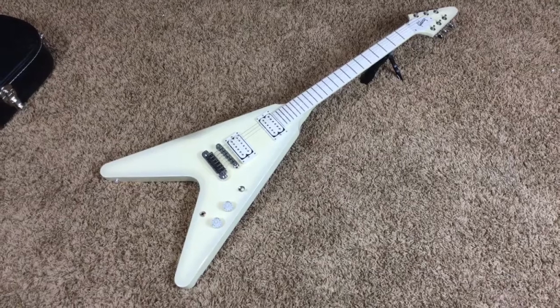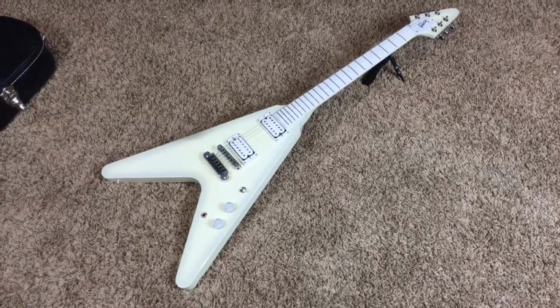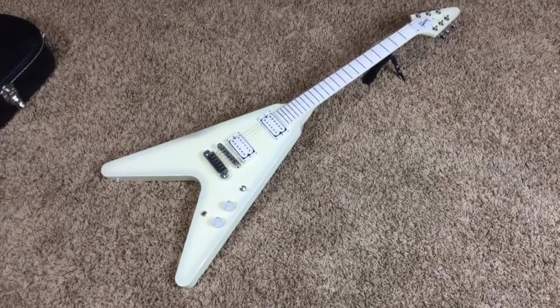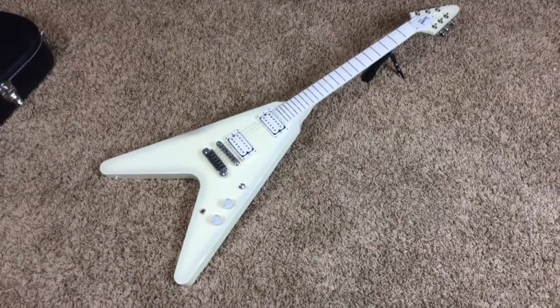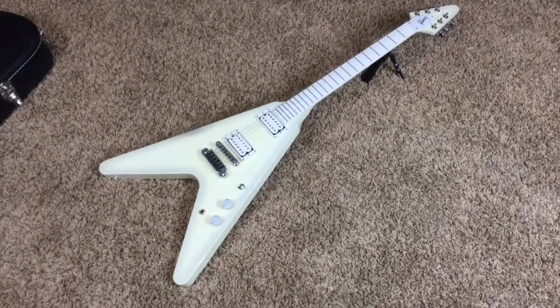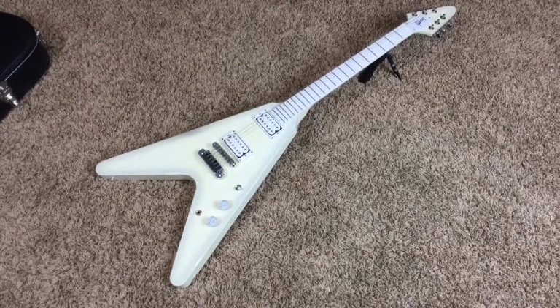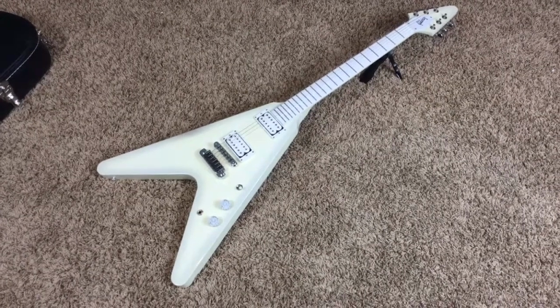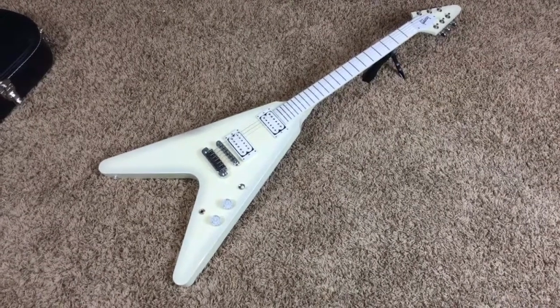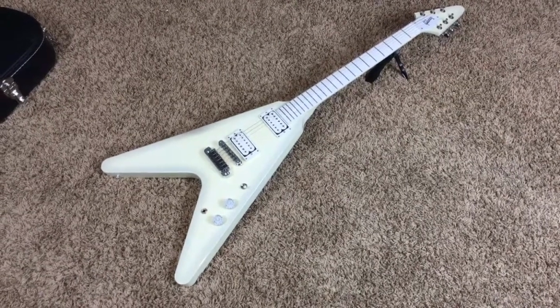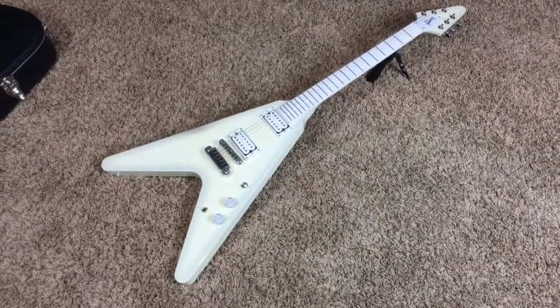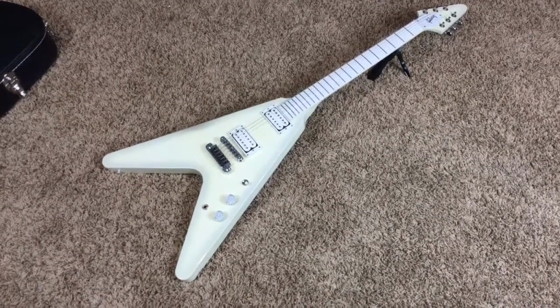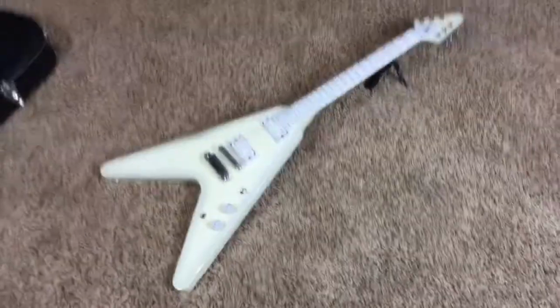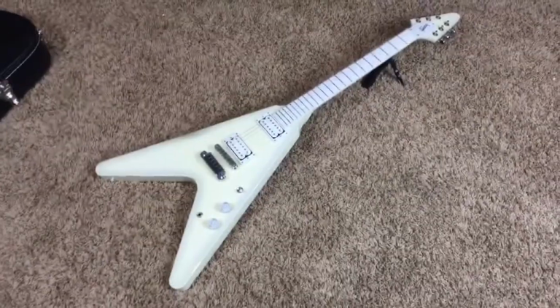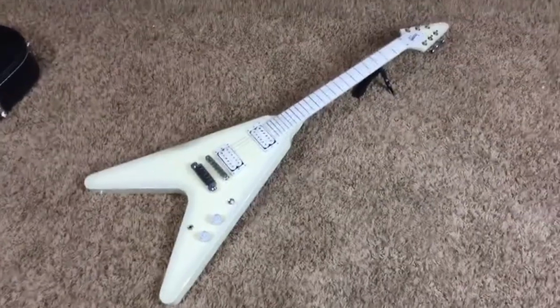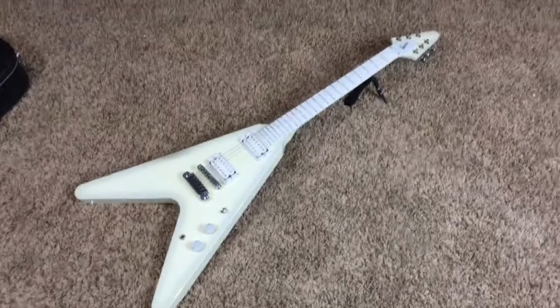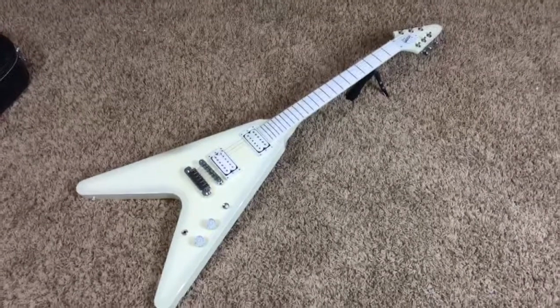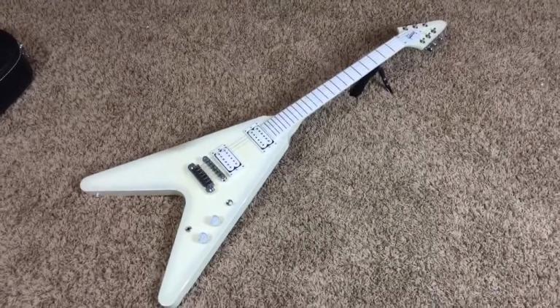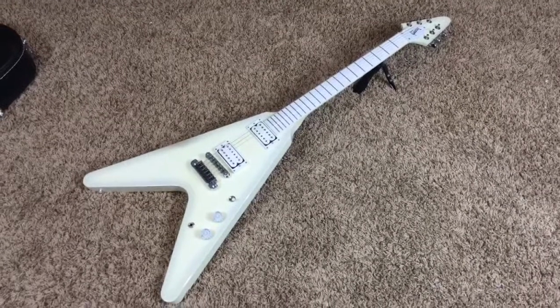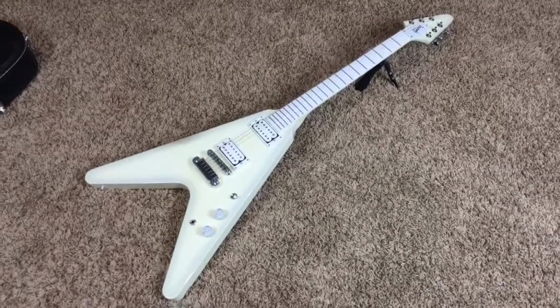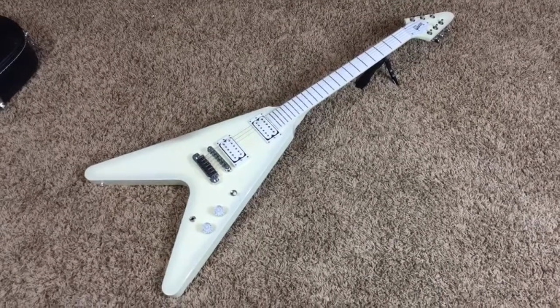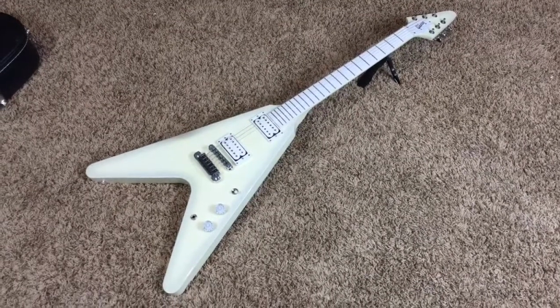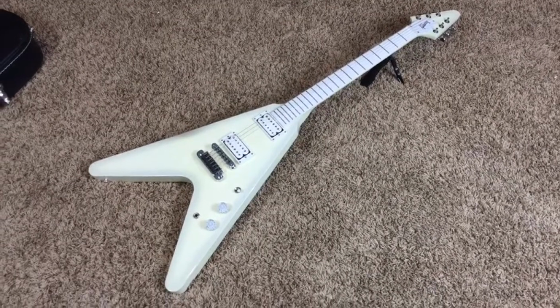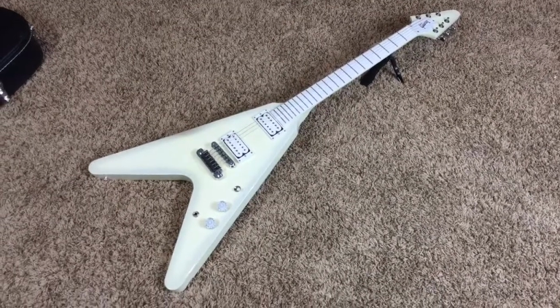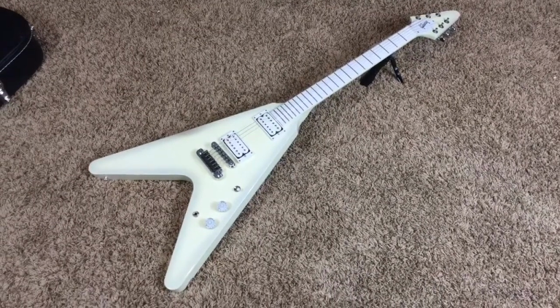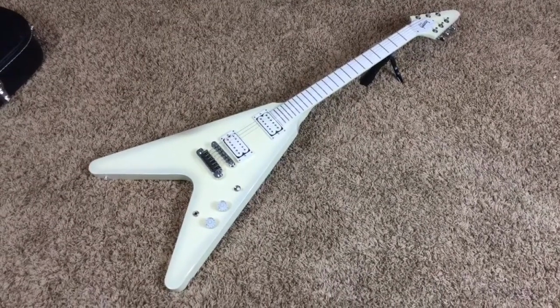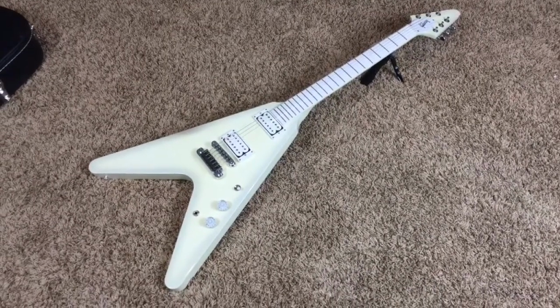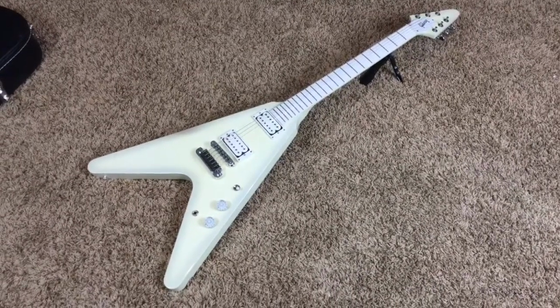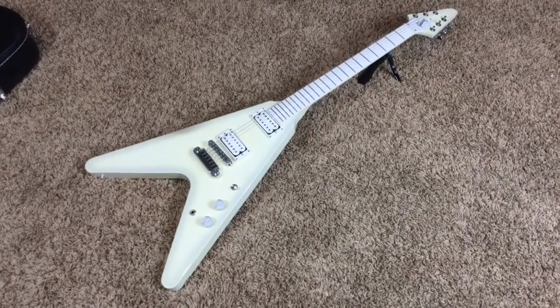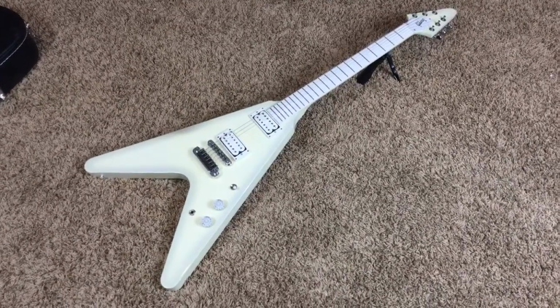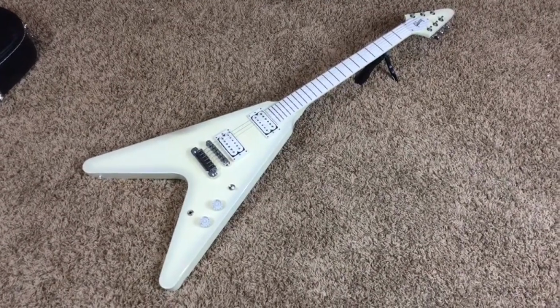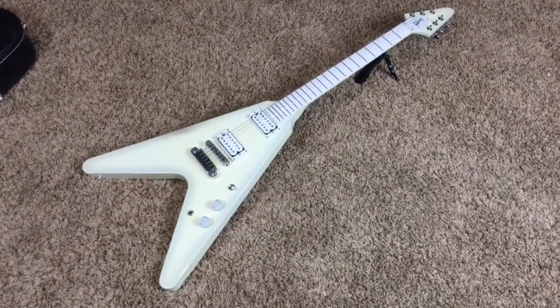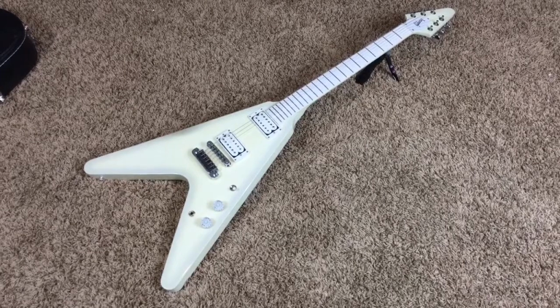Troglodytes! Welcome back to another edition of Trogly's Guitars. Today we have a Signature Series Brendan Small Snow Falcon from Metalocalypse.